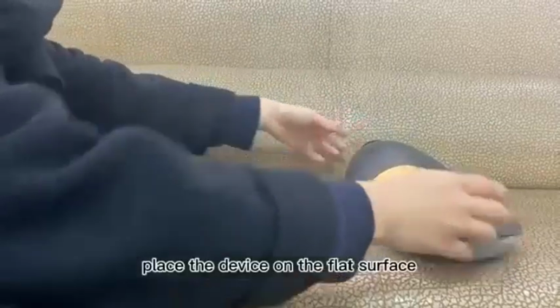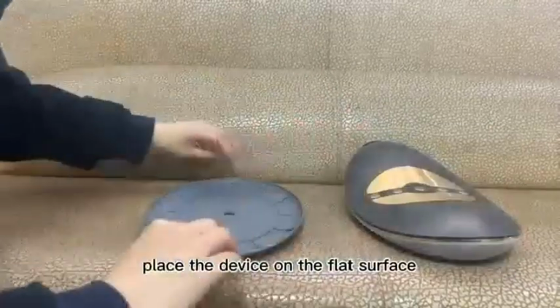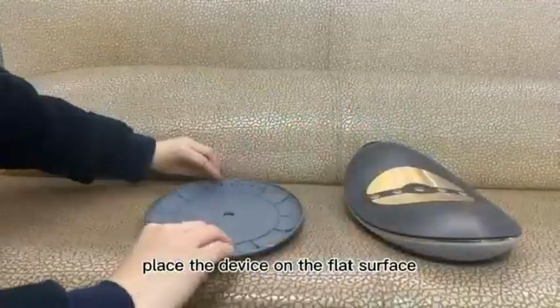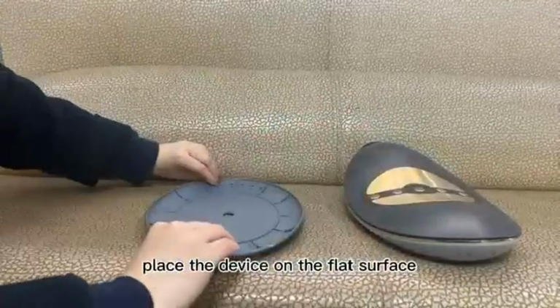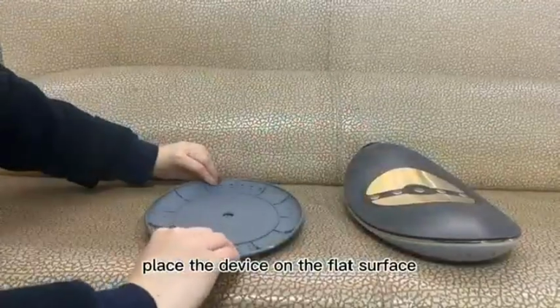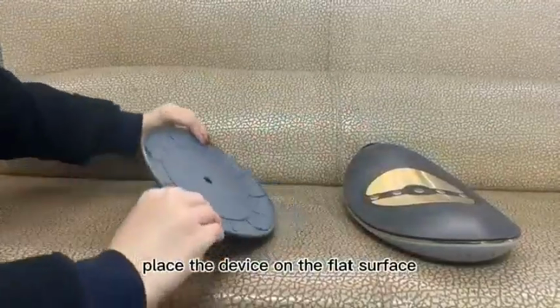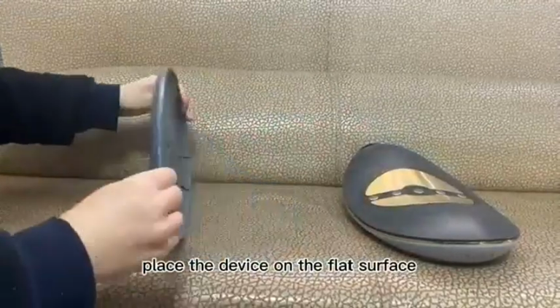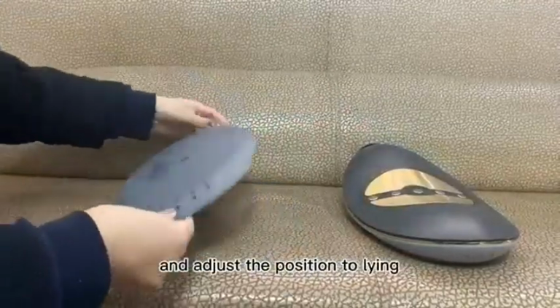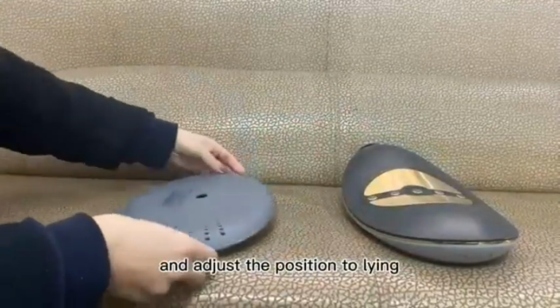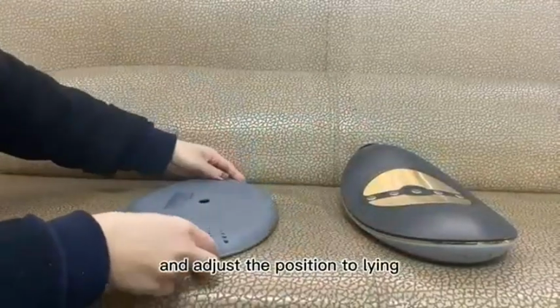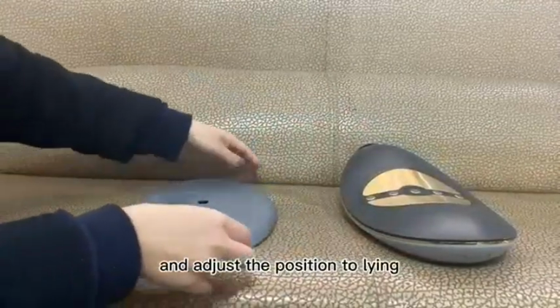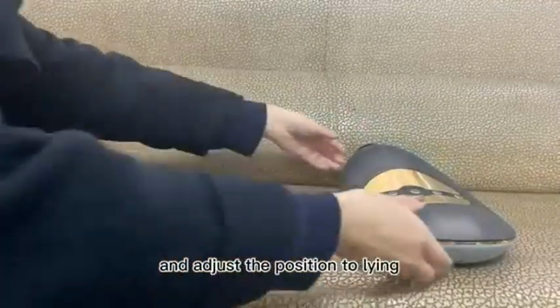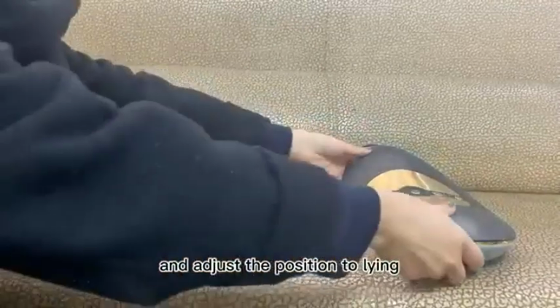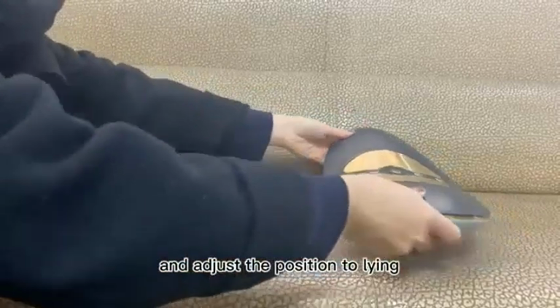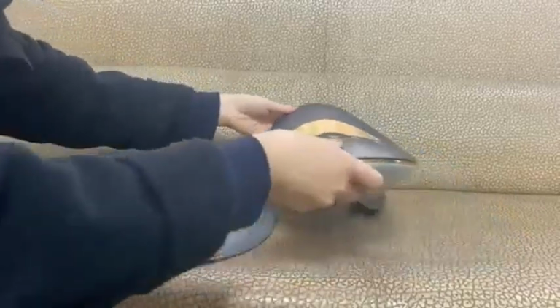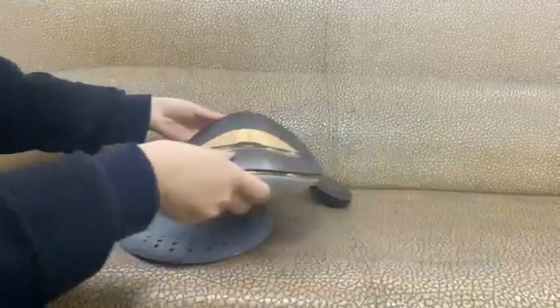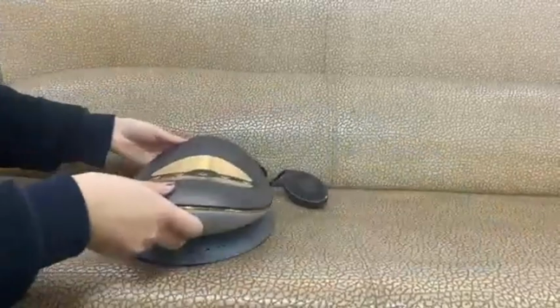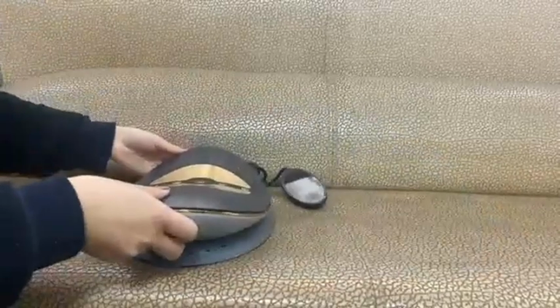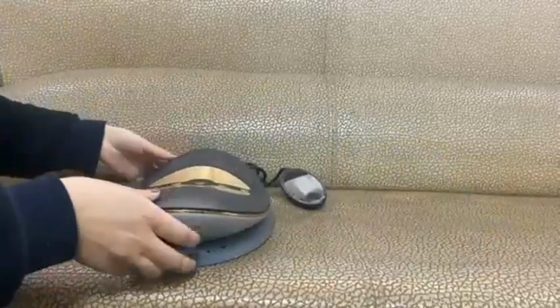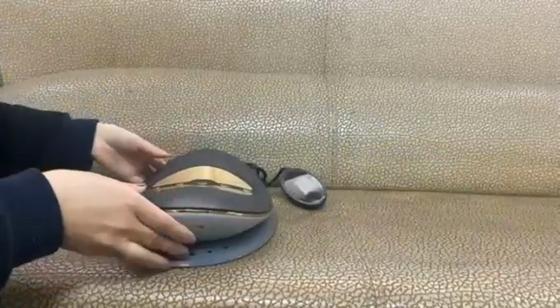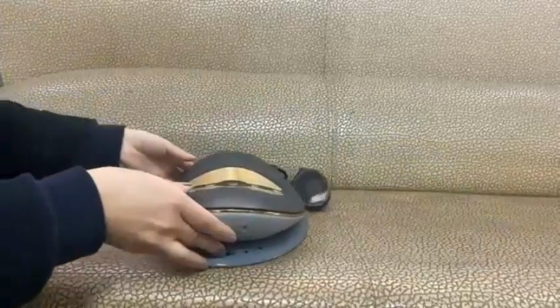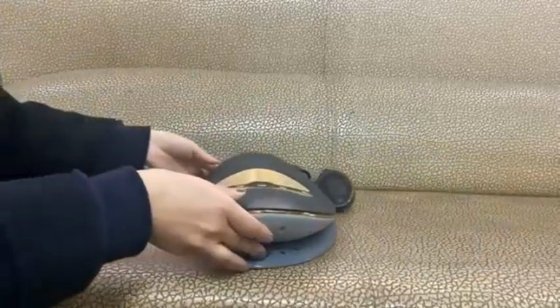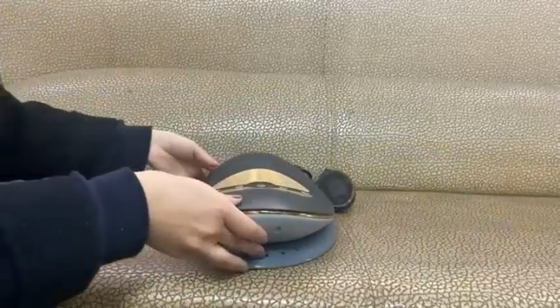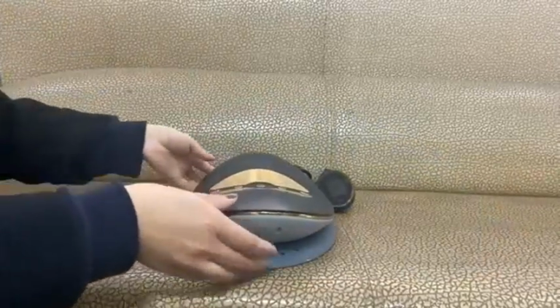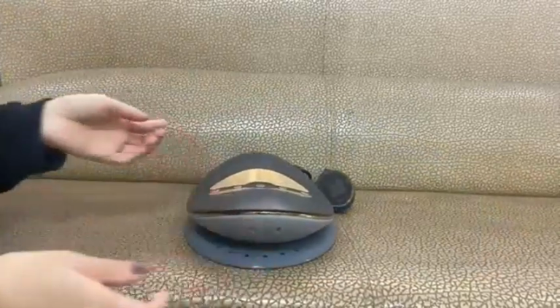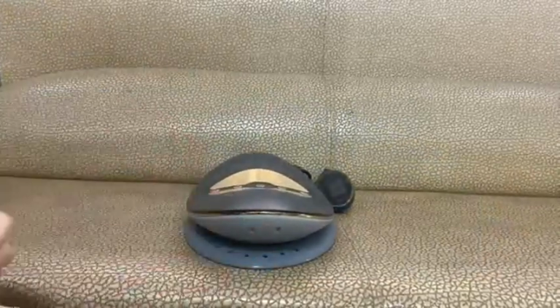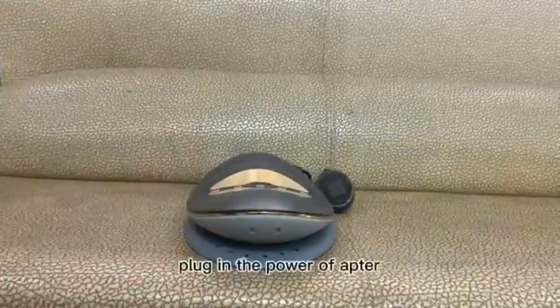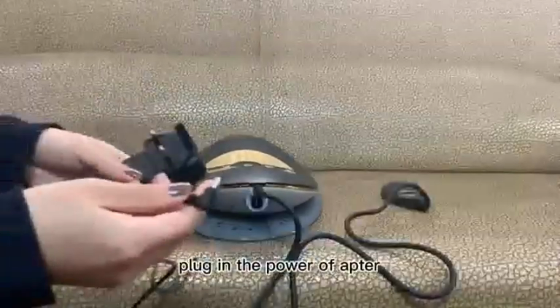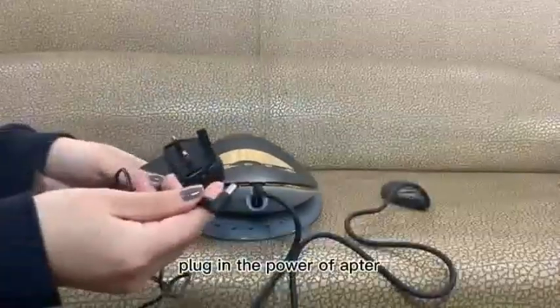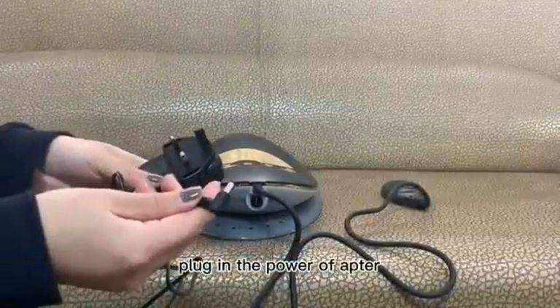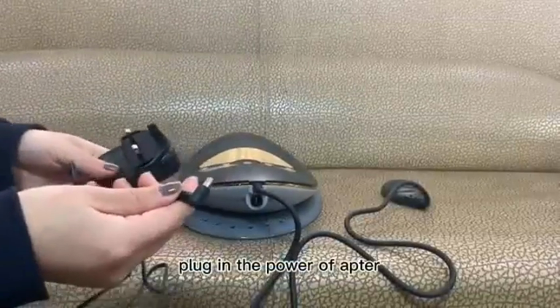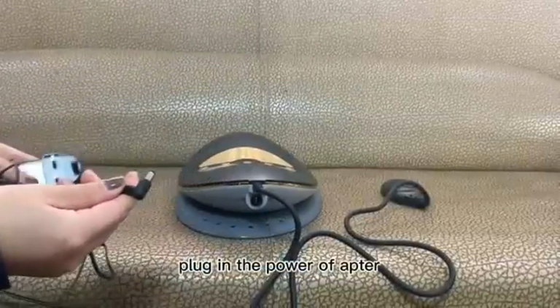Place the device on a flat surface and adjust the position to line it in. Then plug in the power adapter.